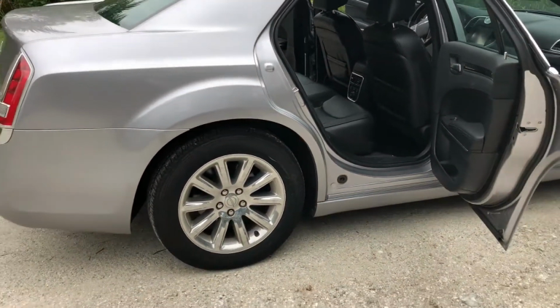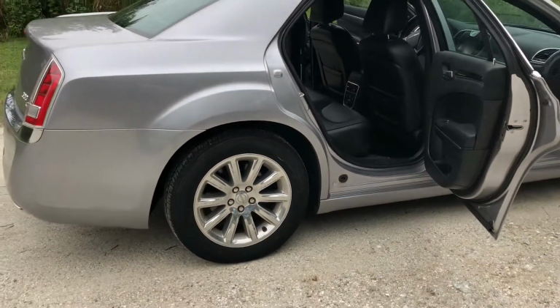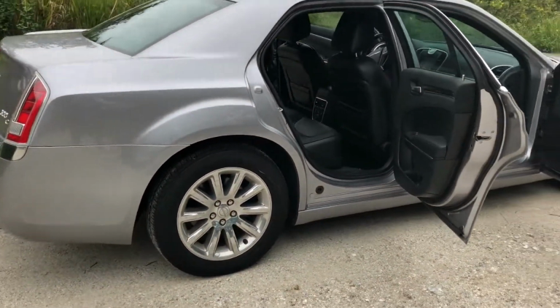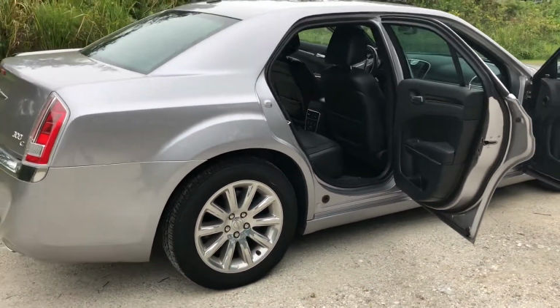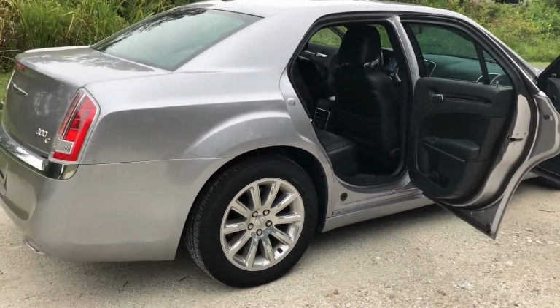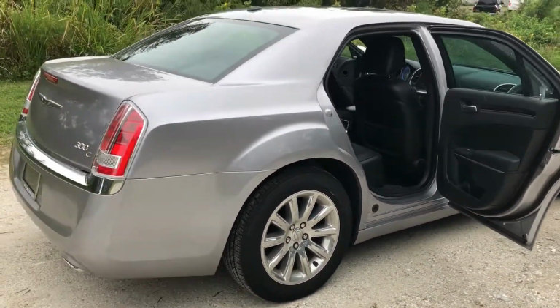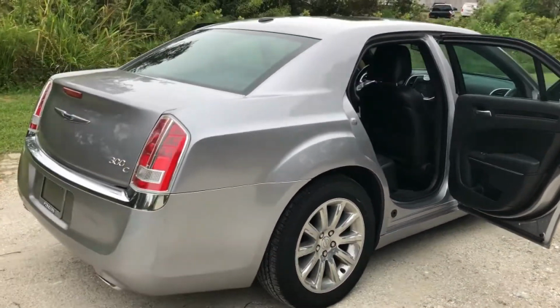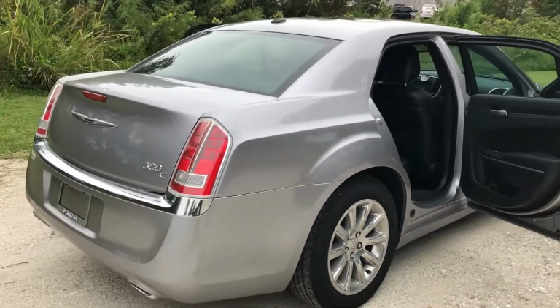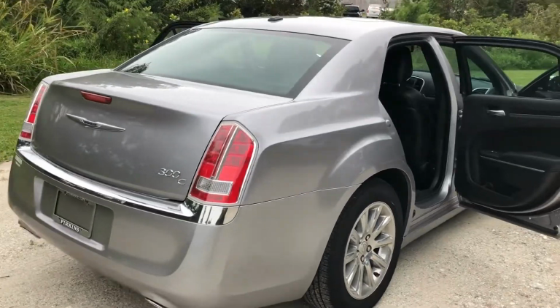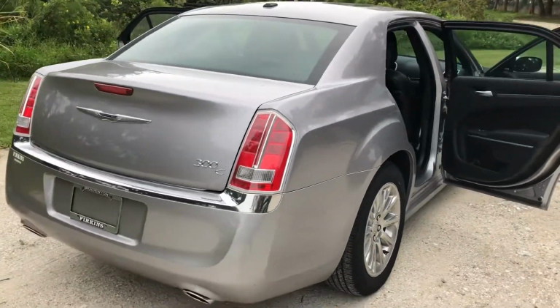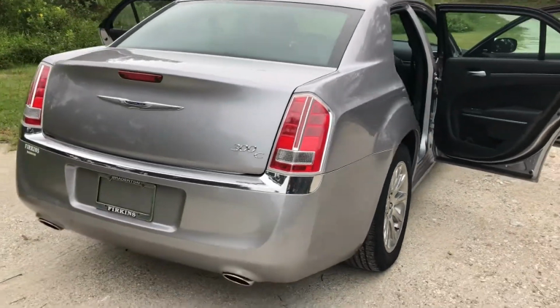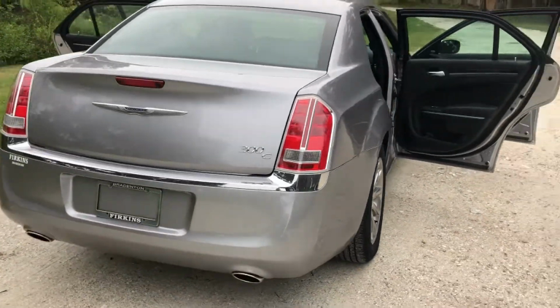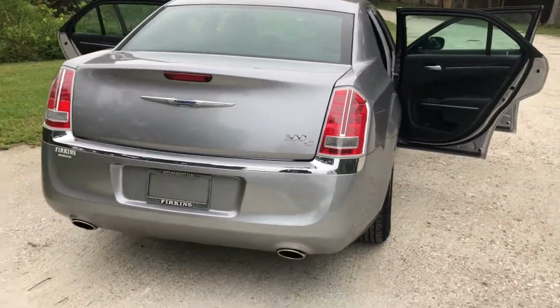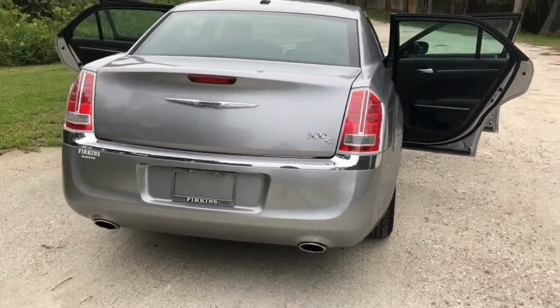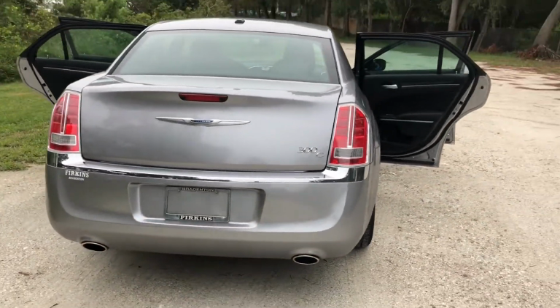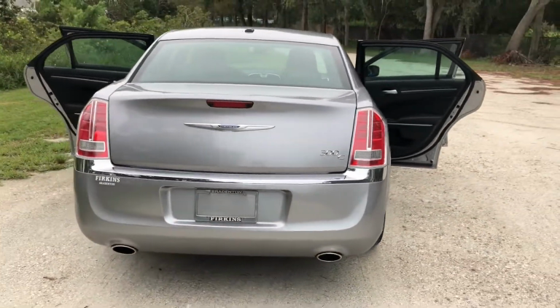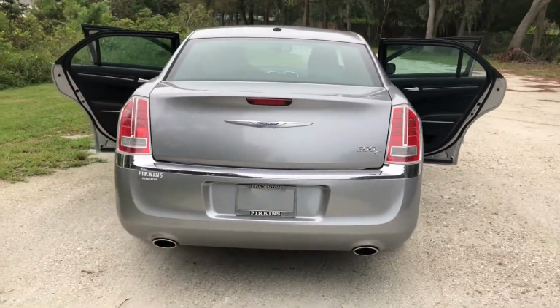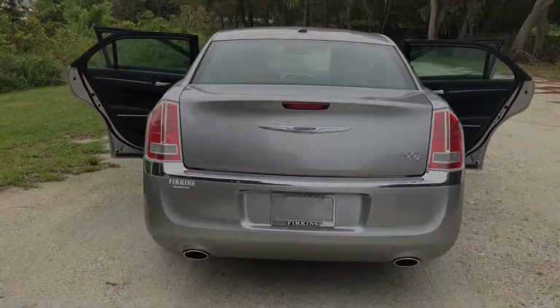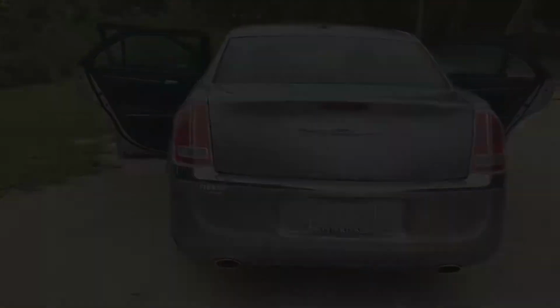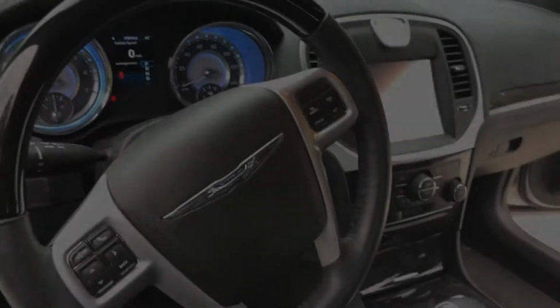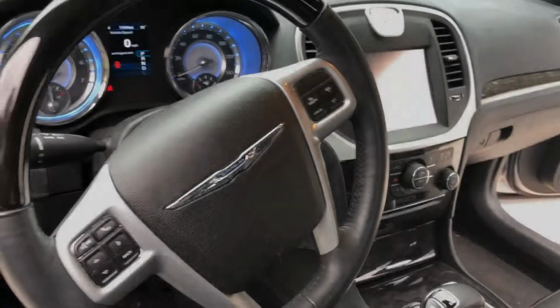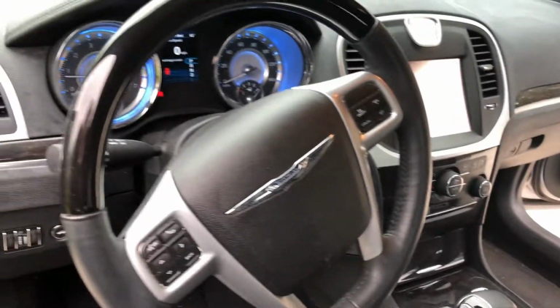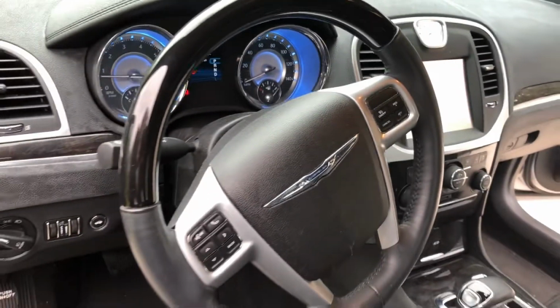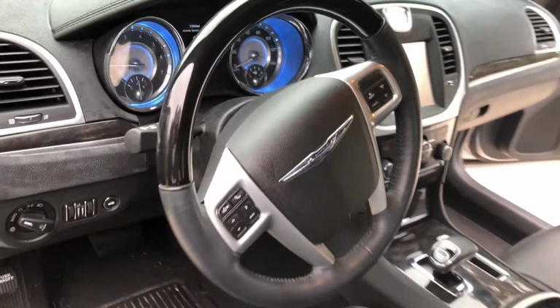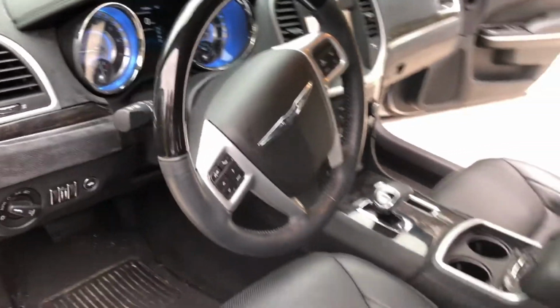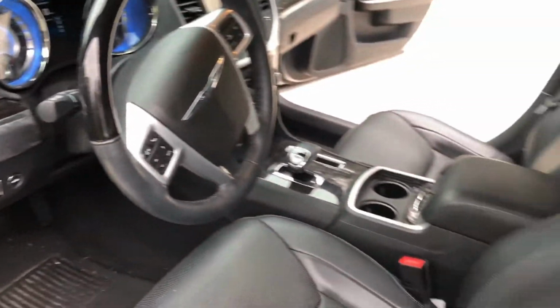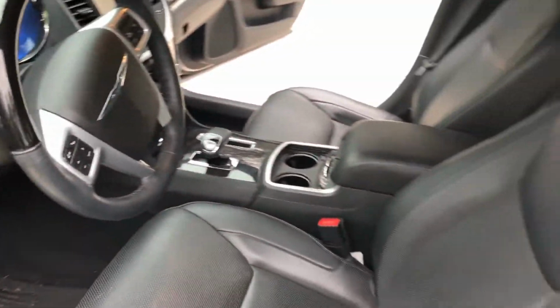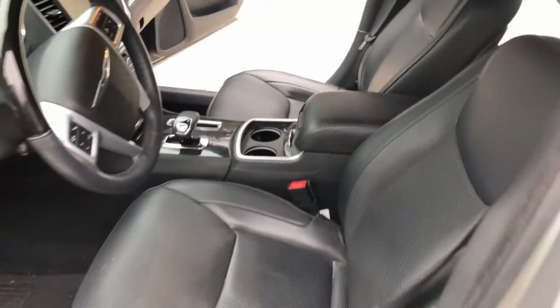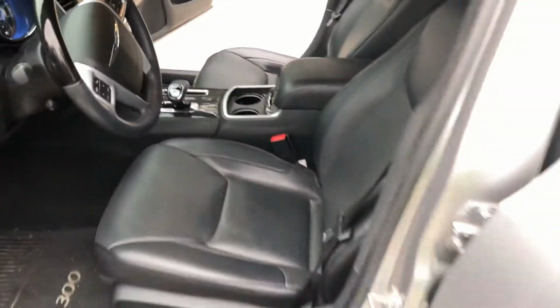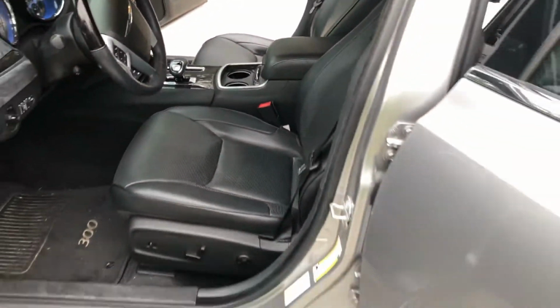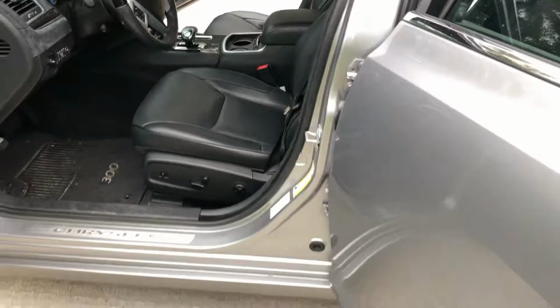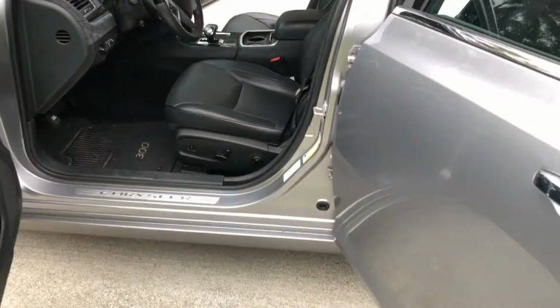This car is brand new in the wrapper — one-owner car, clean Carfax, will be a certified vehicle. It has Bluetooth, memory for two drivers. I can't tell you how many more options this car has because it has it all.